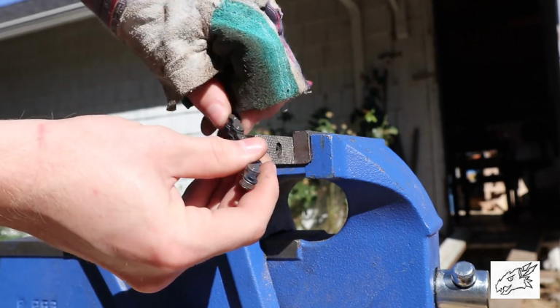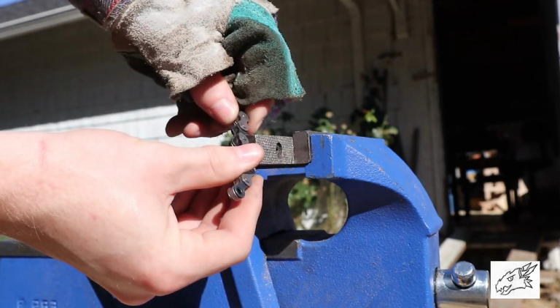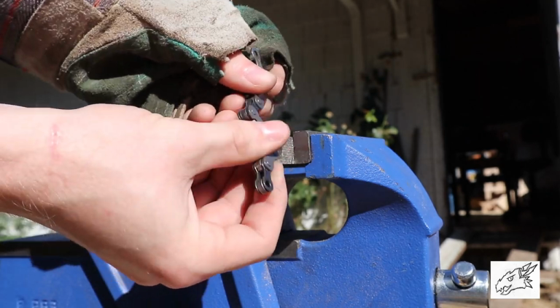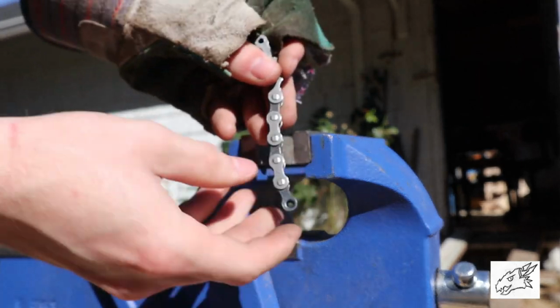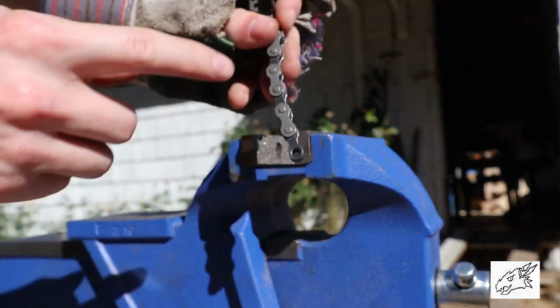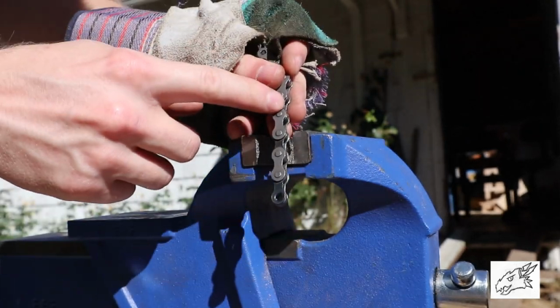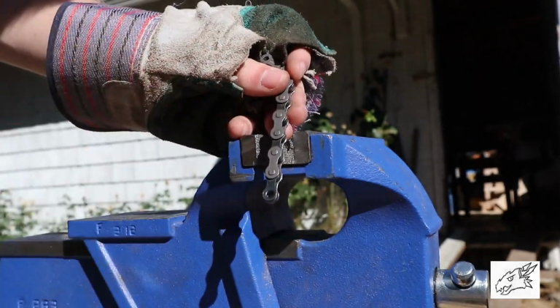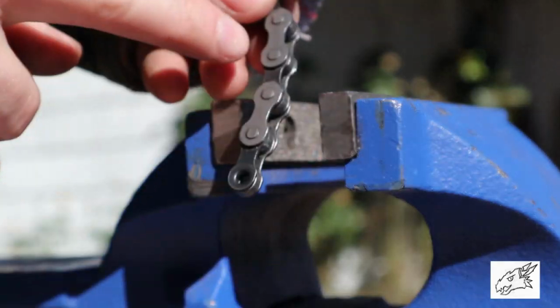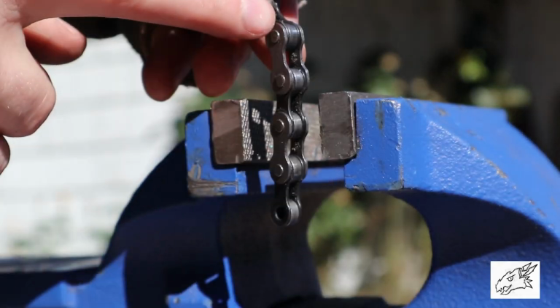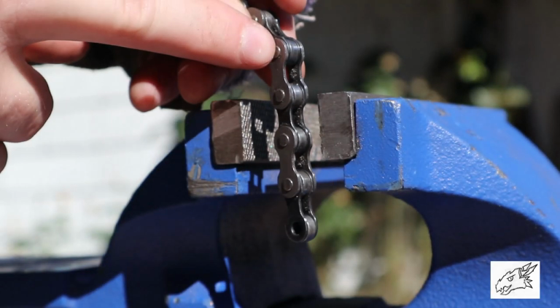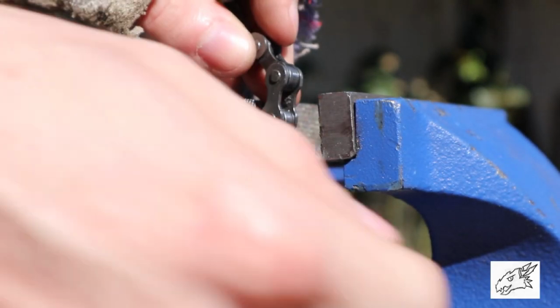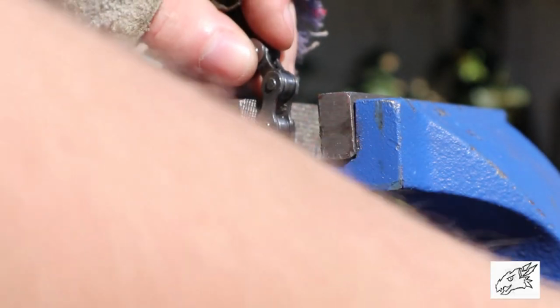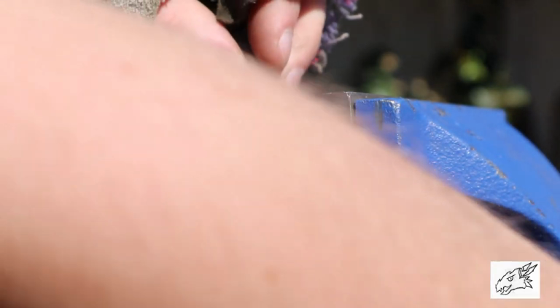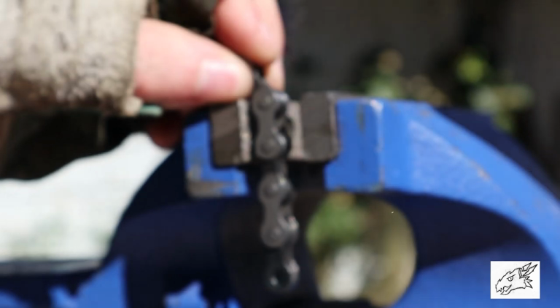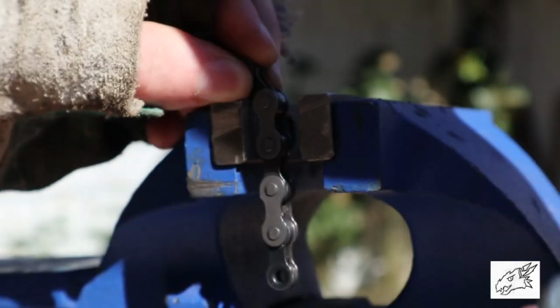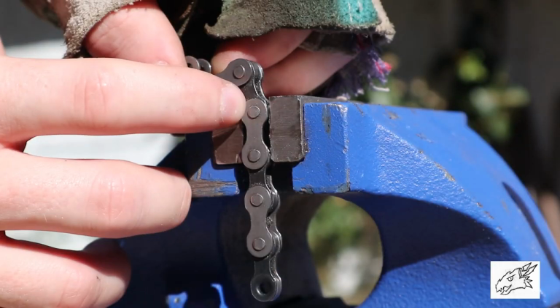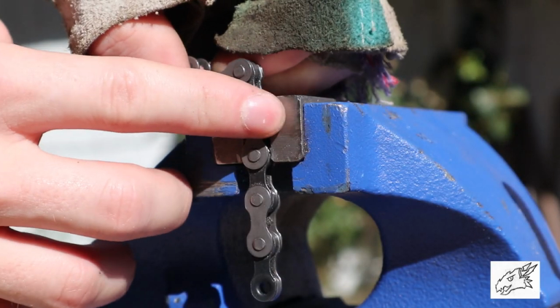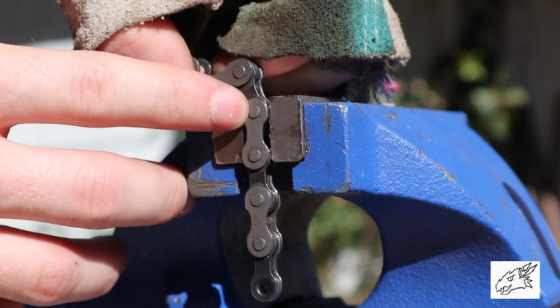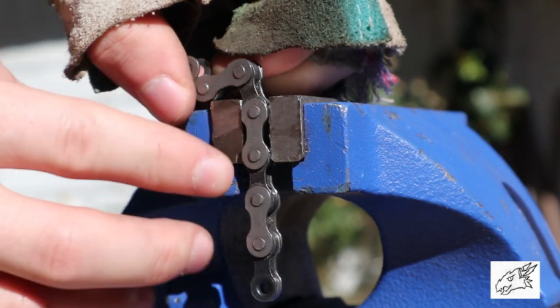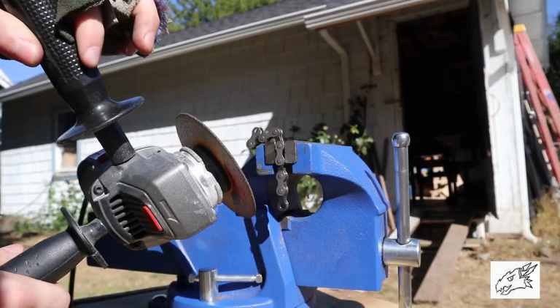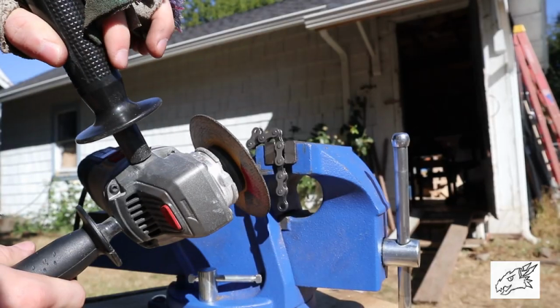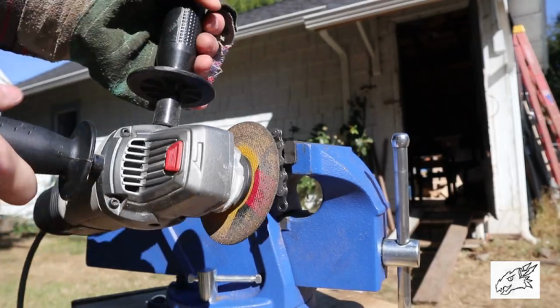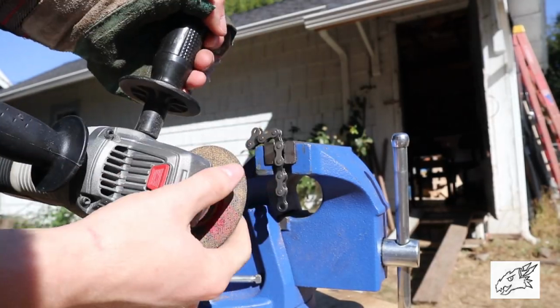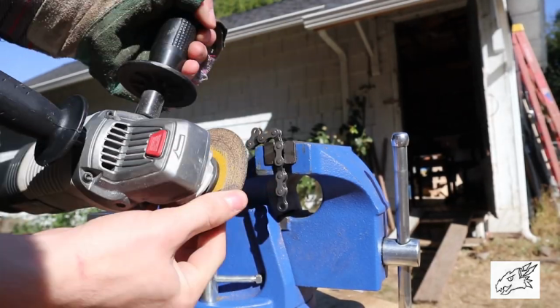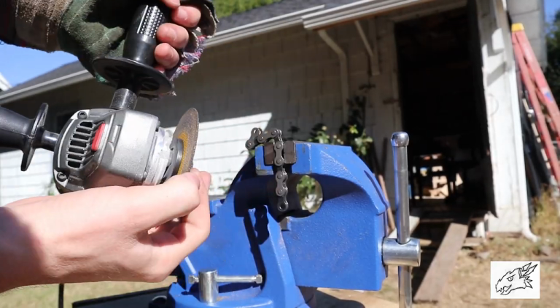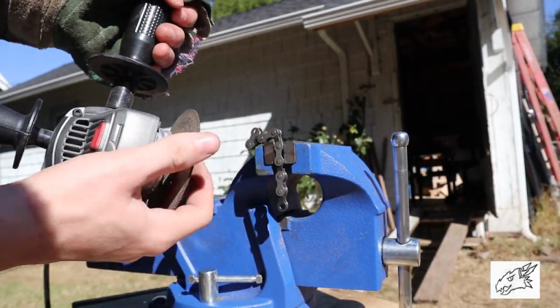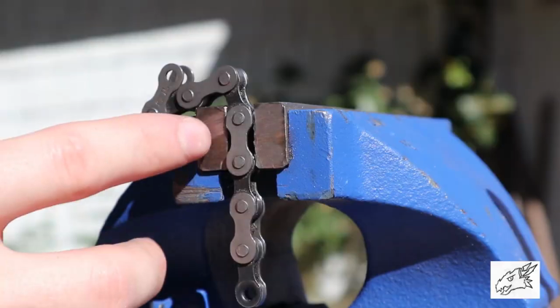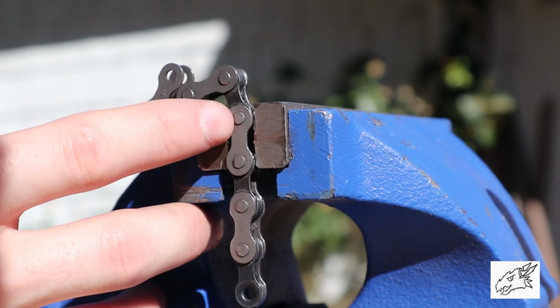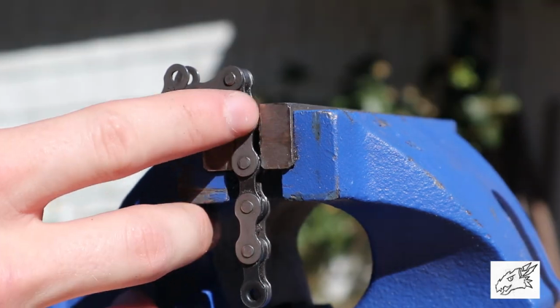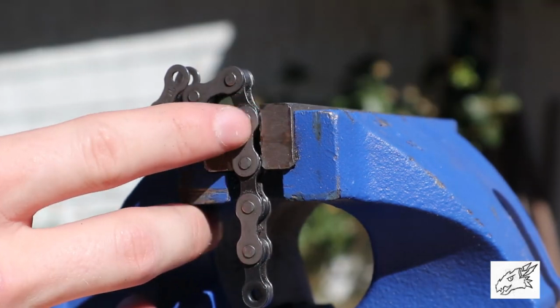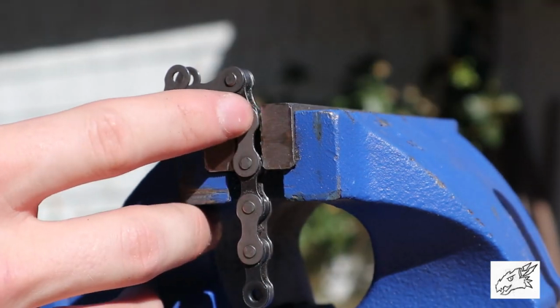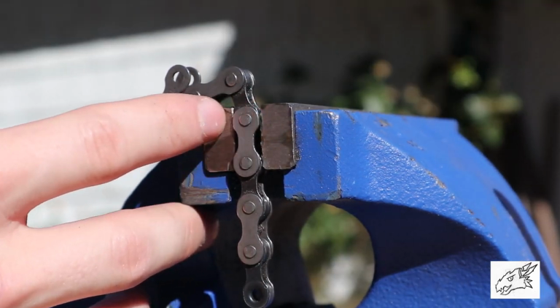The first thing we need to do is take our chain and find the pin that you want to take out, clamp it down so that the pin is visible. Then I'm gonna use an angle grinder with a cutoff wheel and we're just gonna cut the edge of this off.